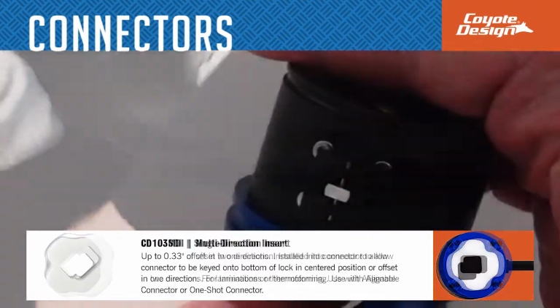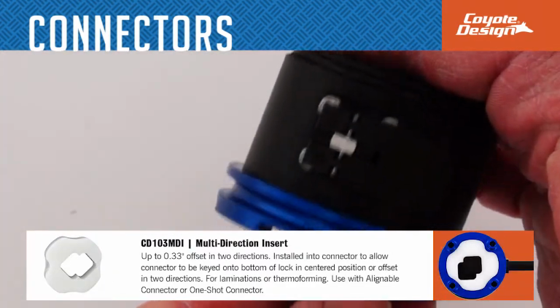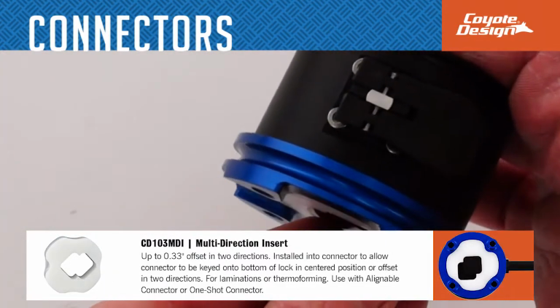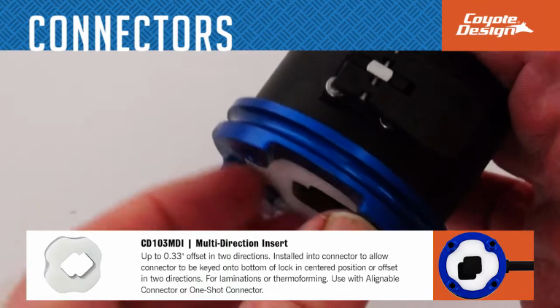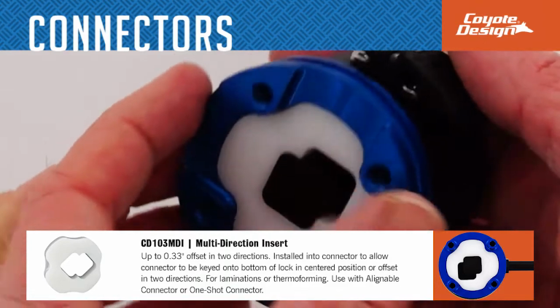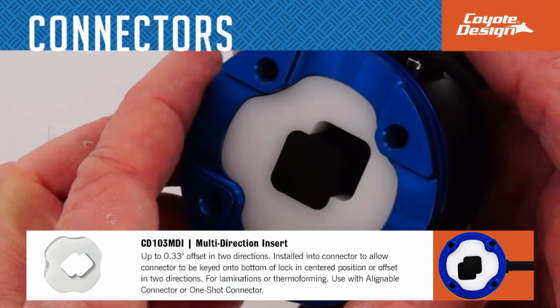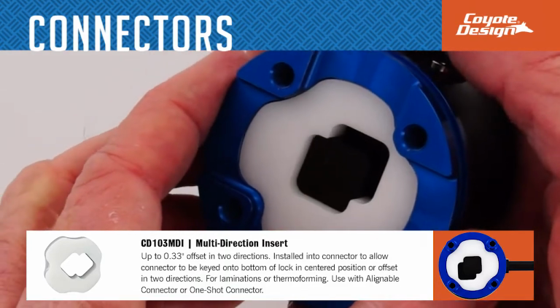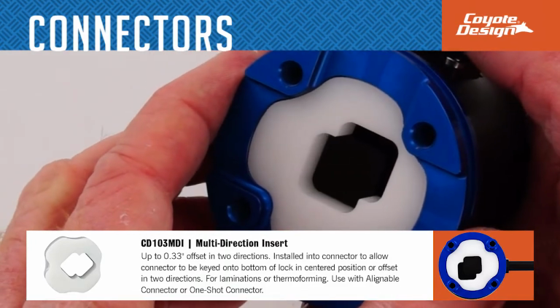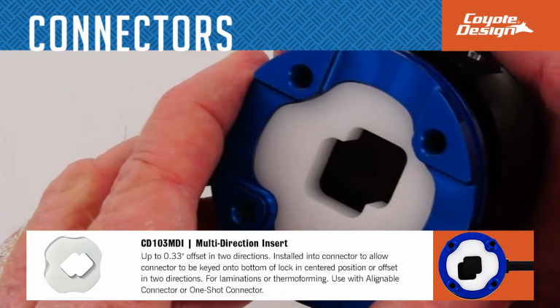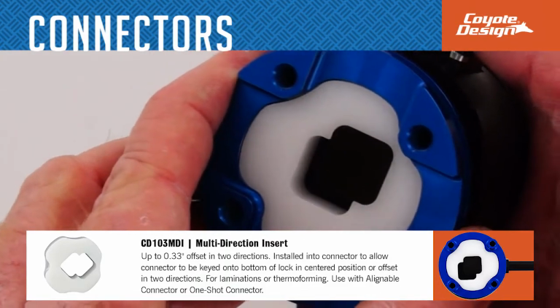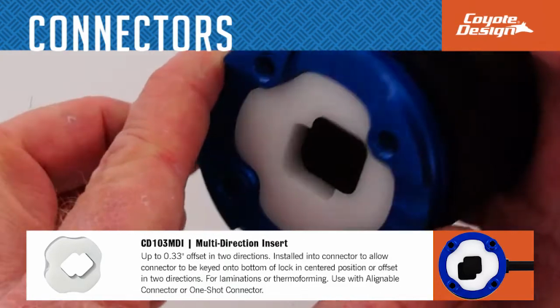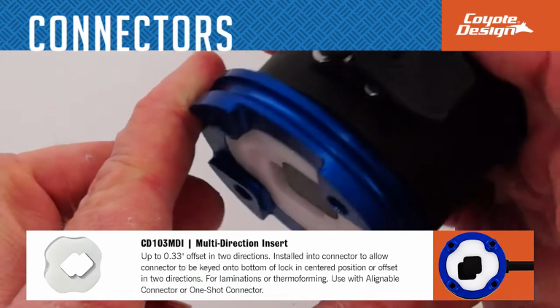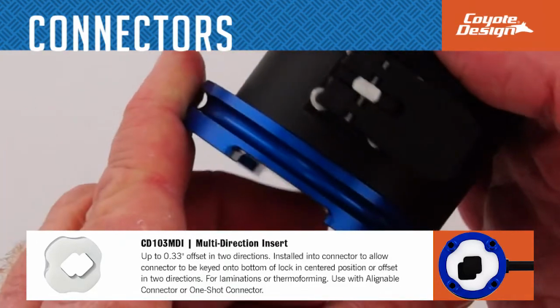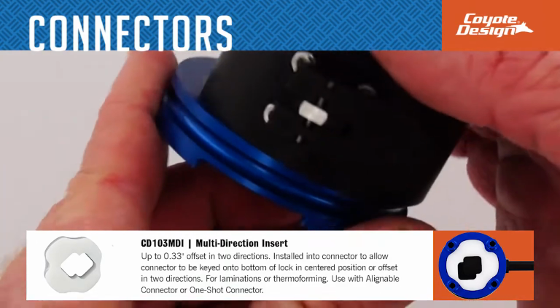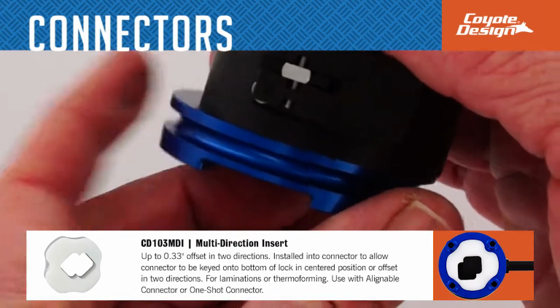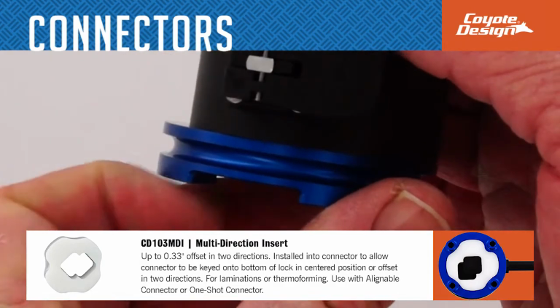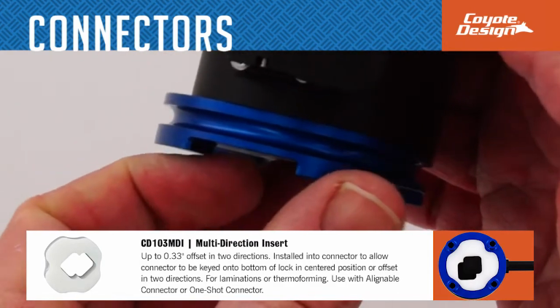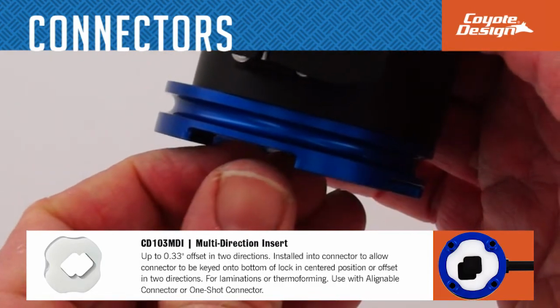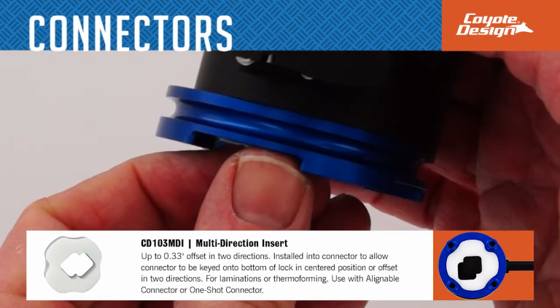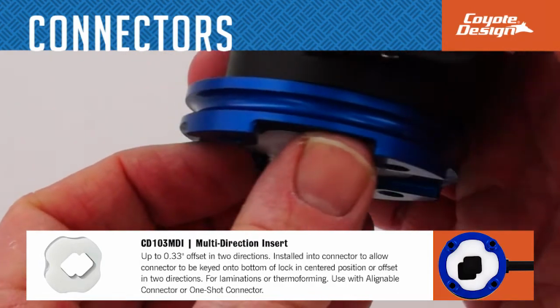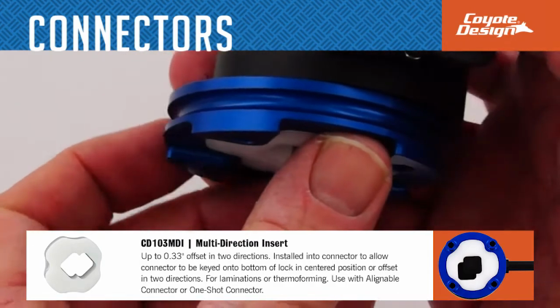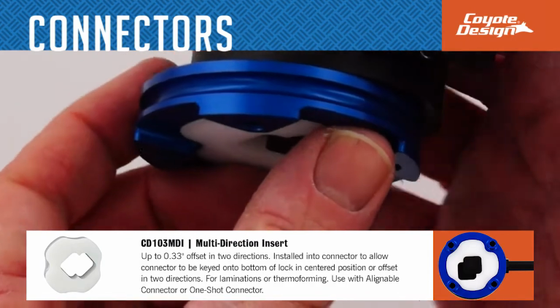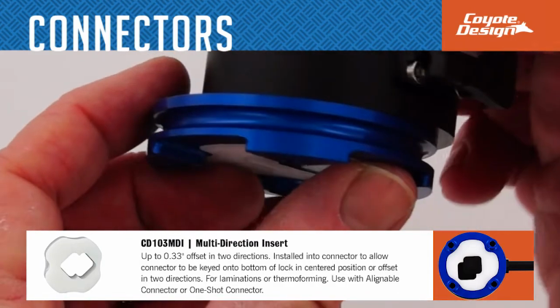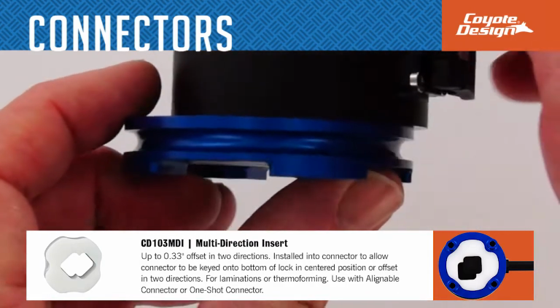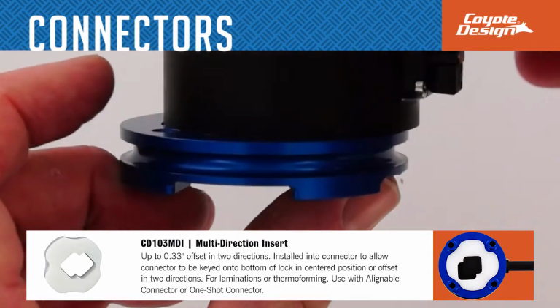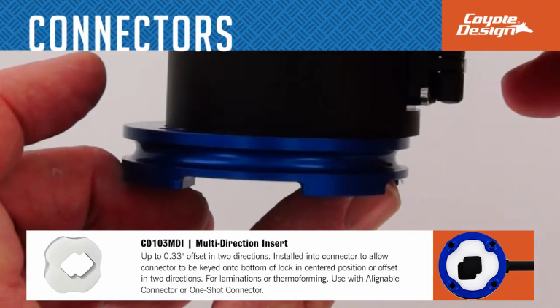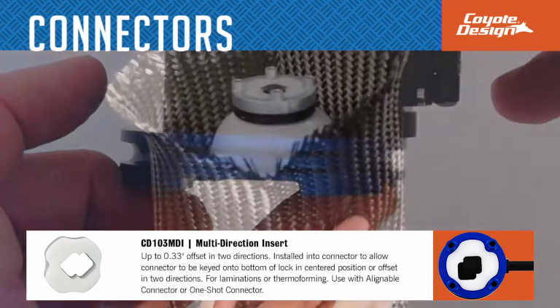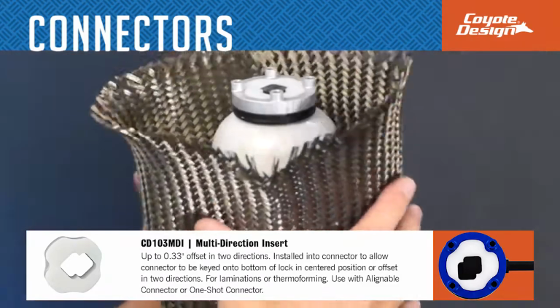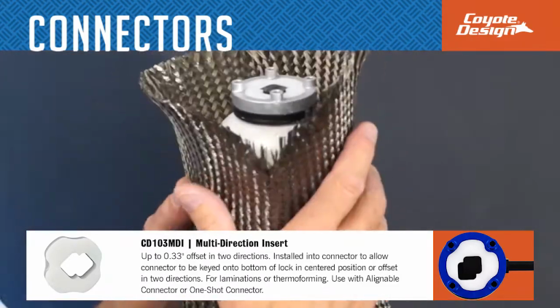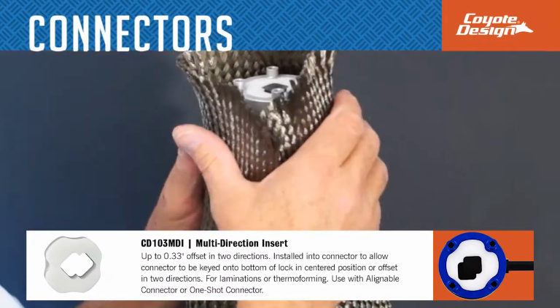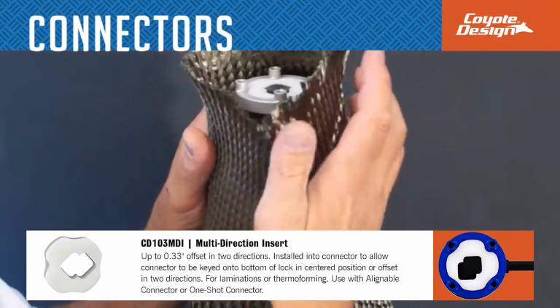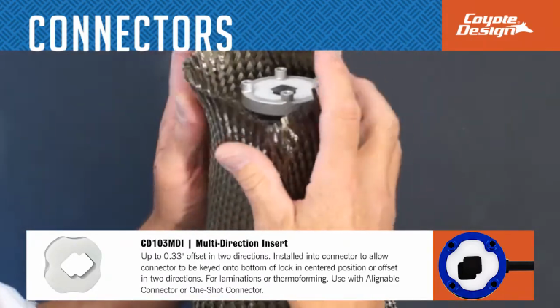The multi-direction insert slides into the alignable connector or one shot connector and is keyed onto the lock. Ideal for quick fabrication, it can be centered under the lock or offset on two planes. It can be used in lamination or thermal forming.